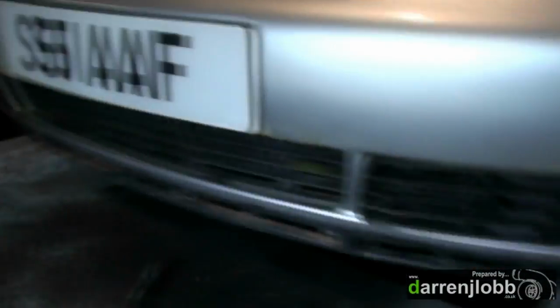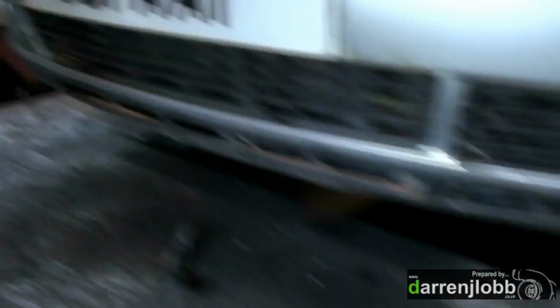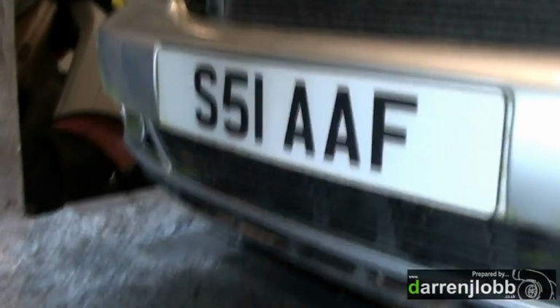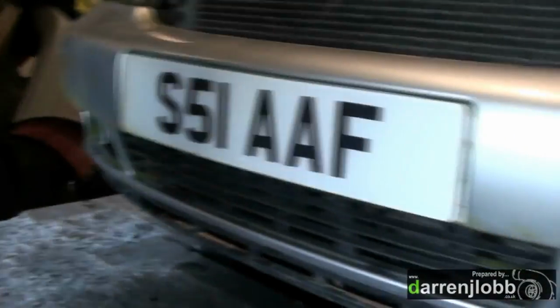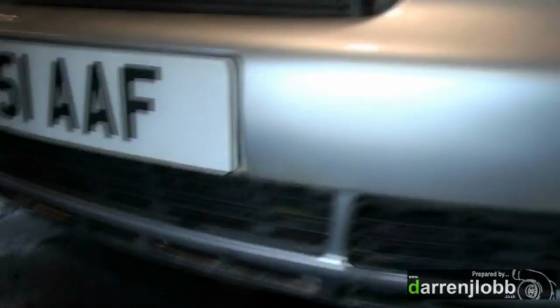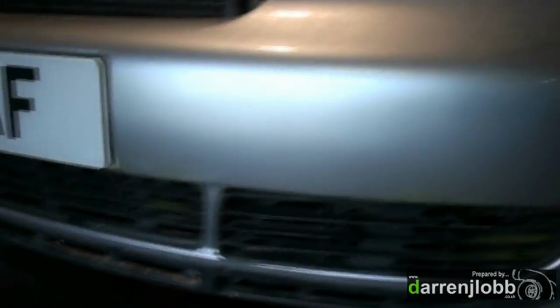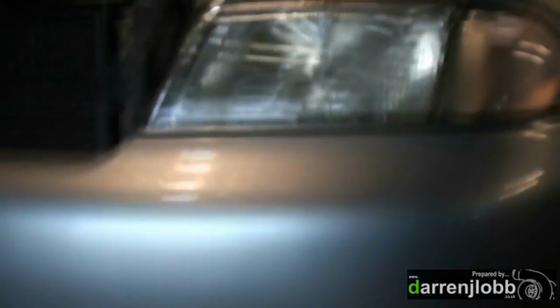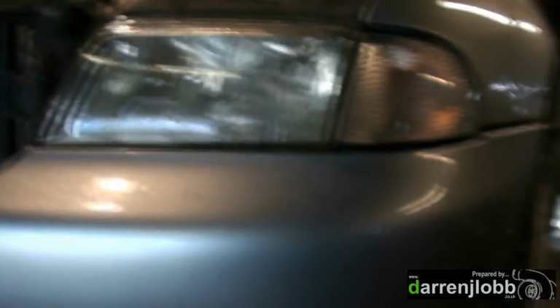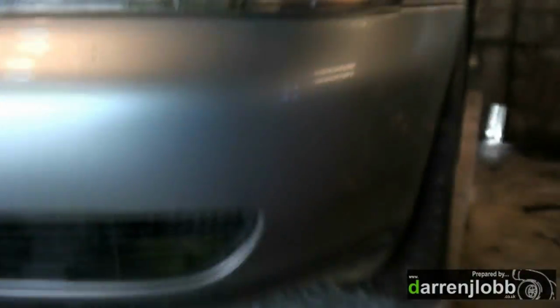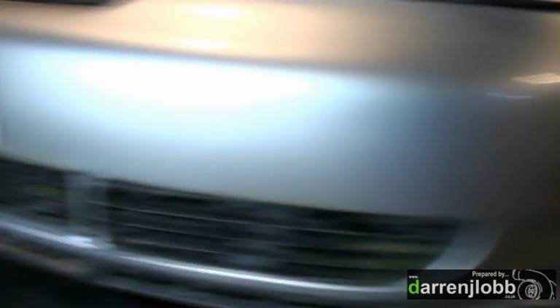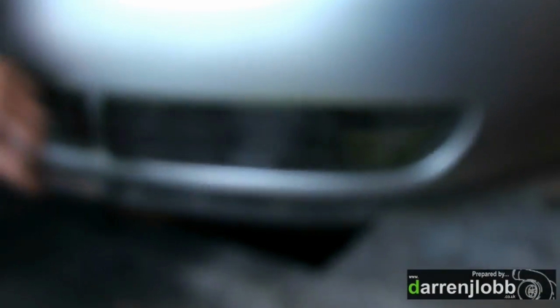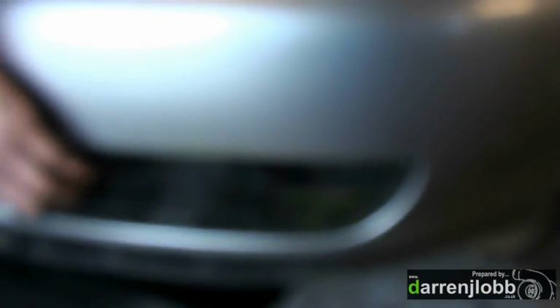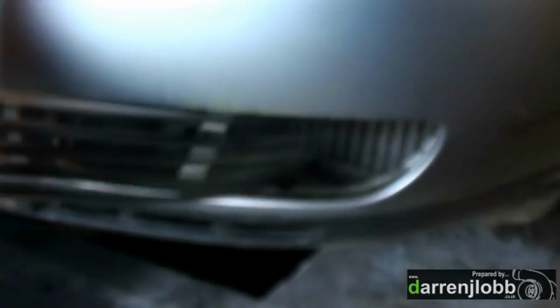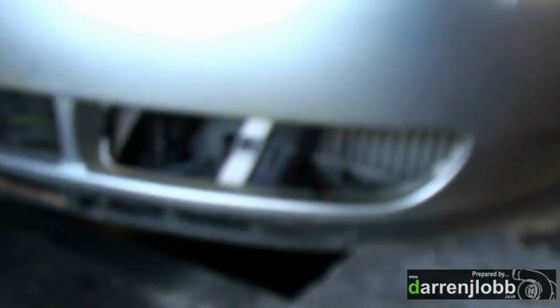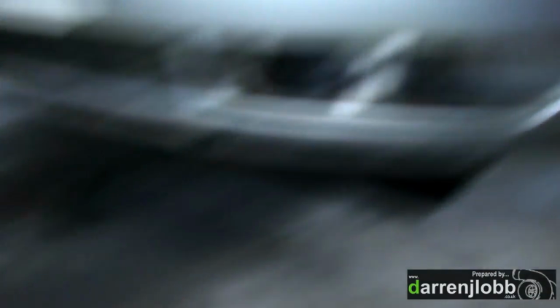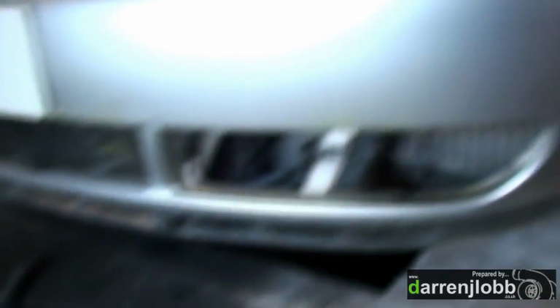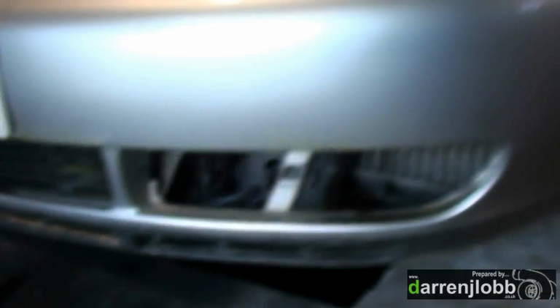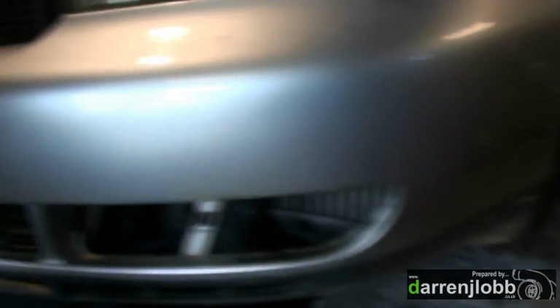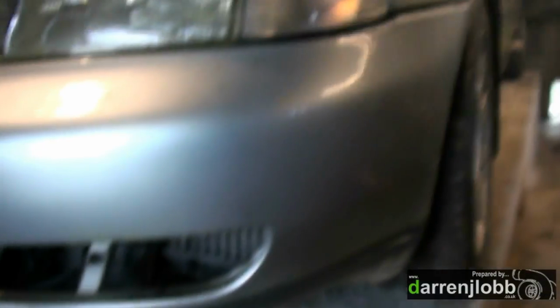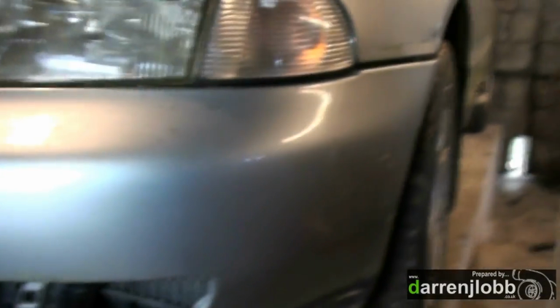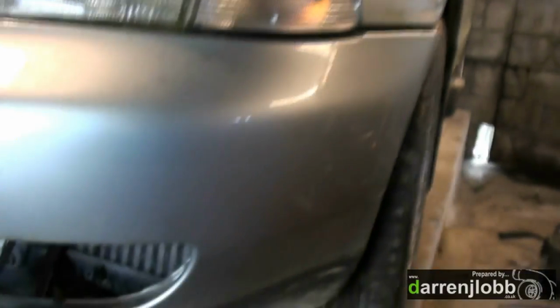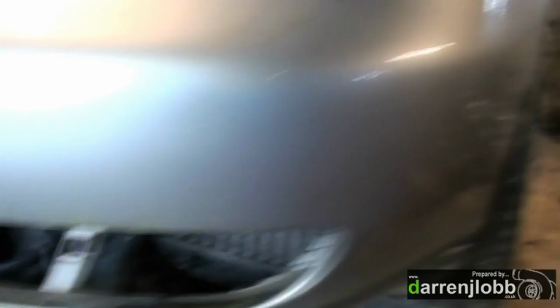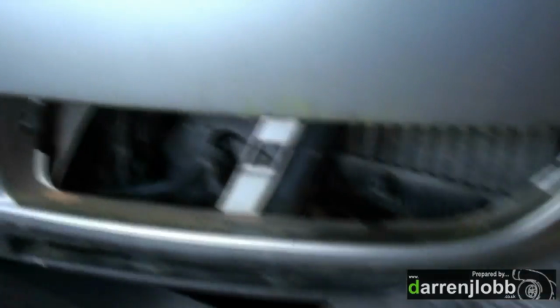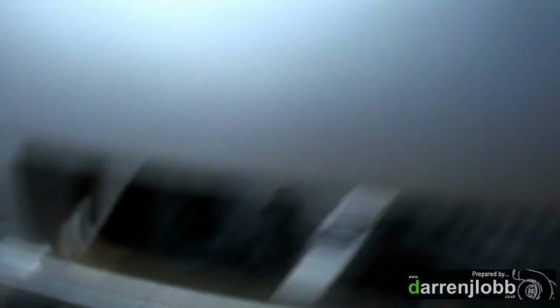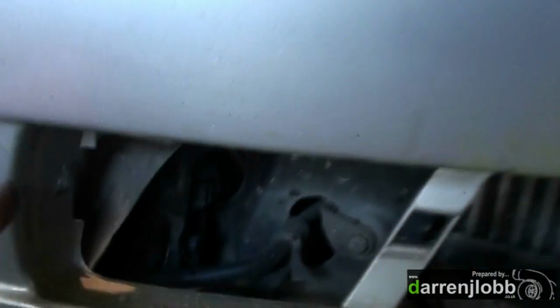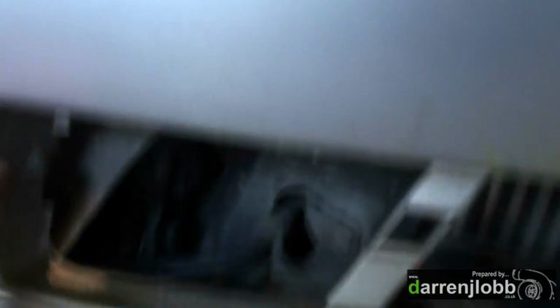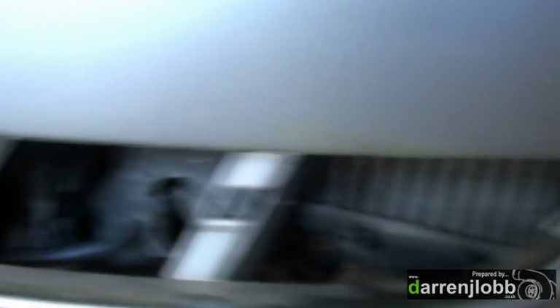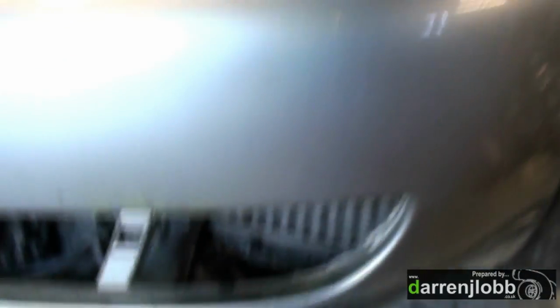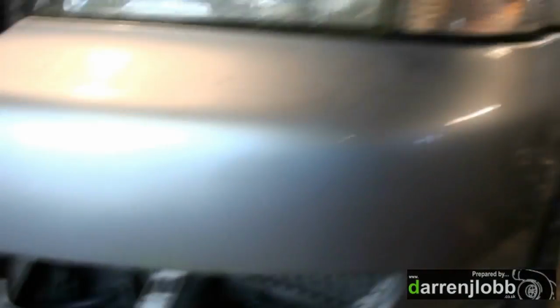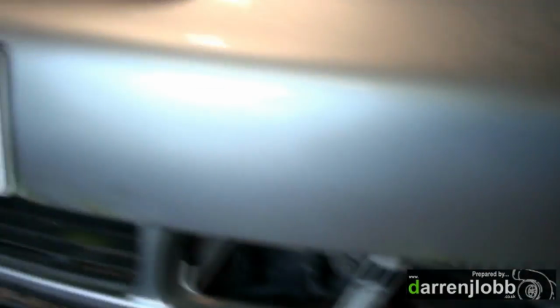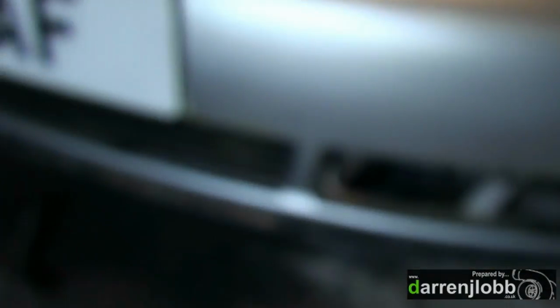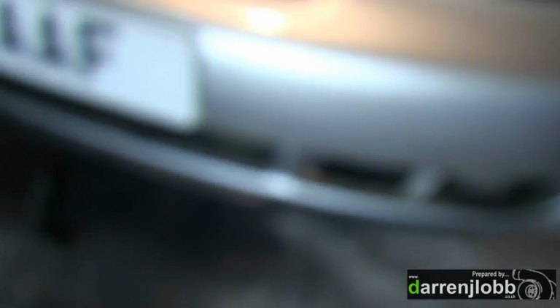So the first thing we've got to do is remove the bumper. You've got to remove these, like so — easy. You may also want to prize in this side, just to make things easy first time.